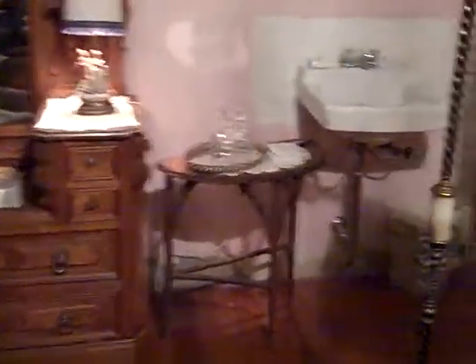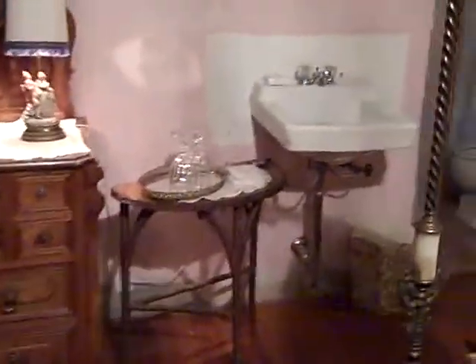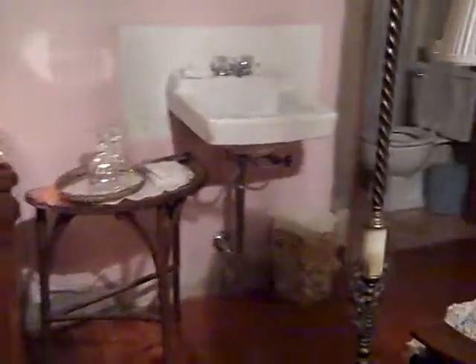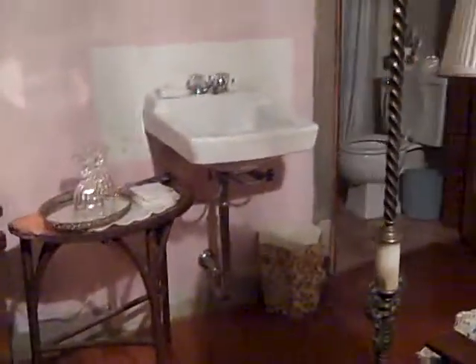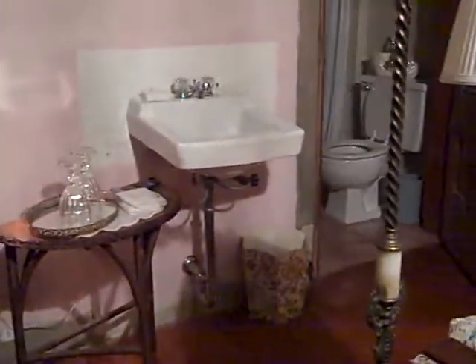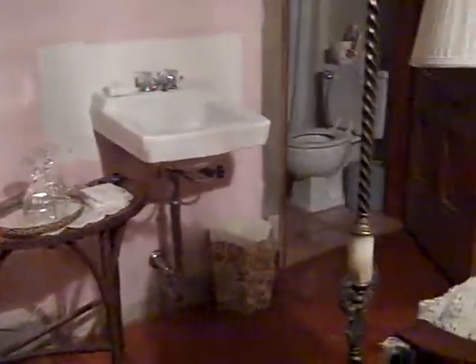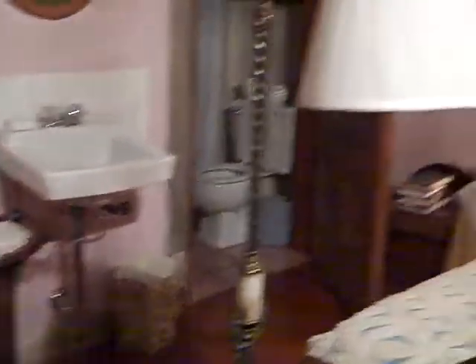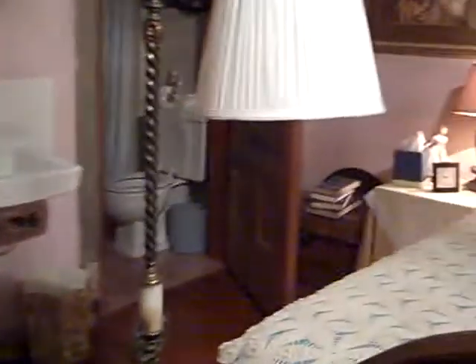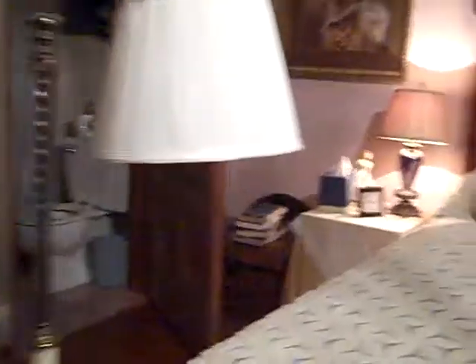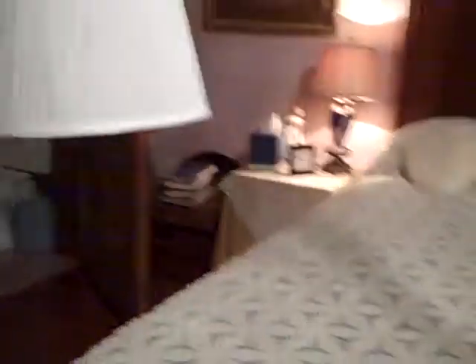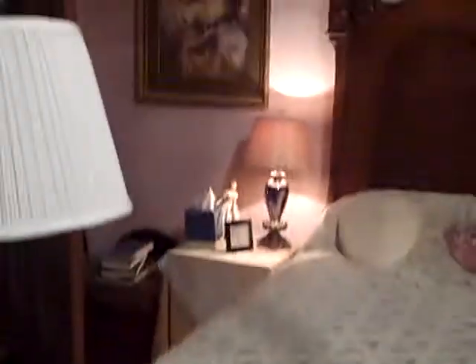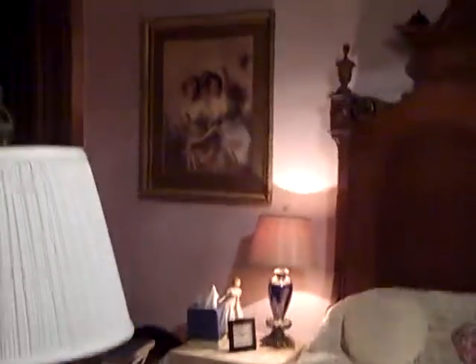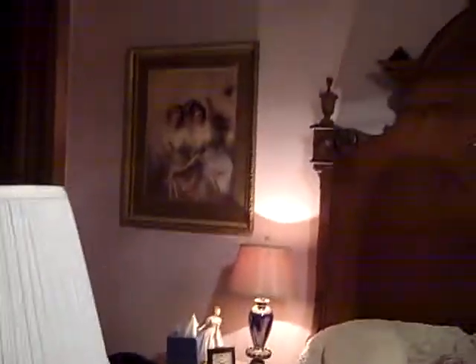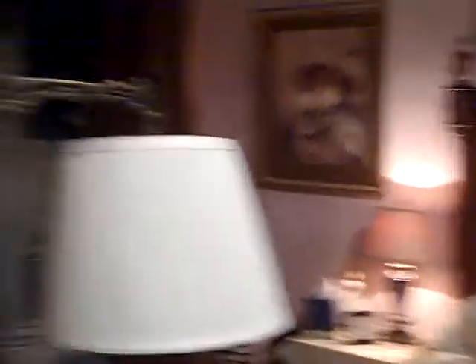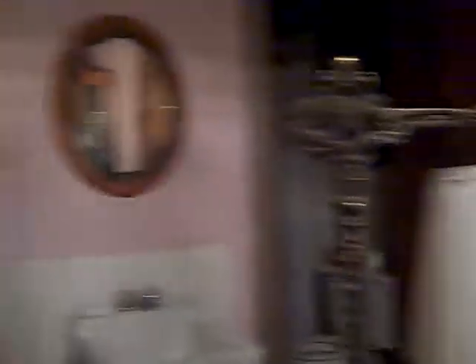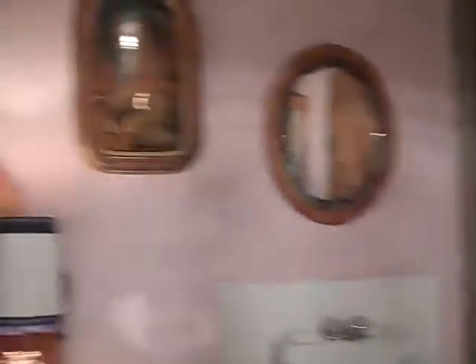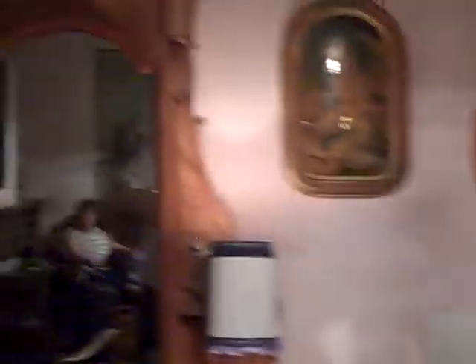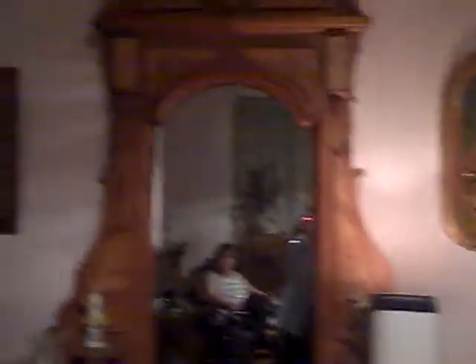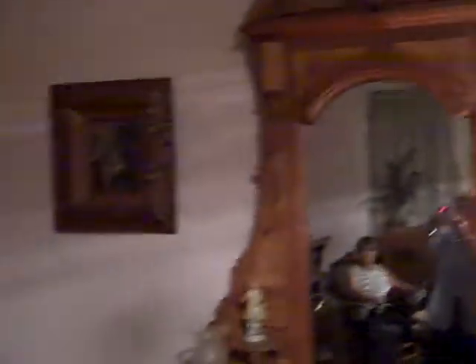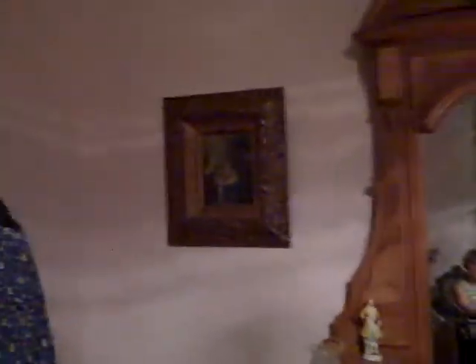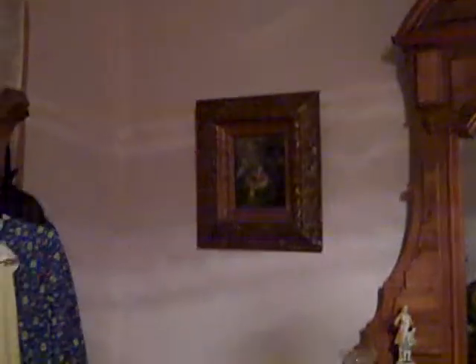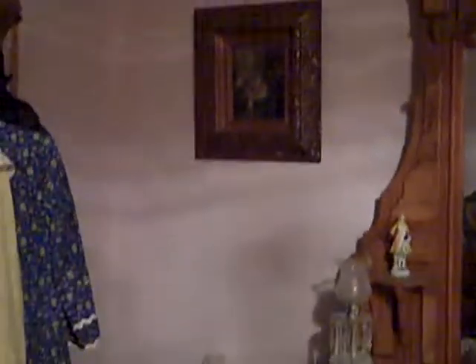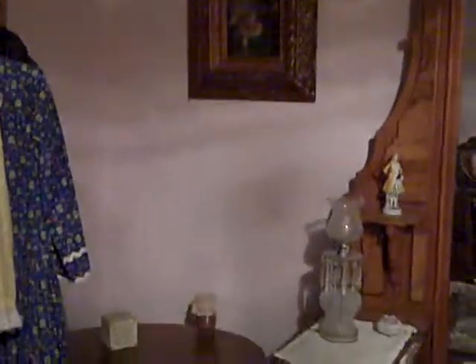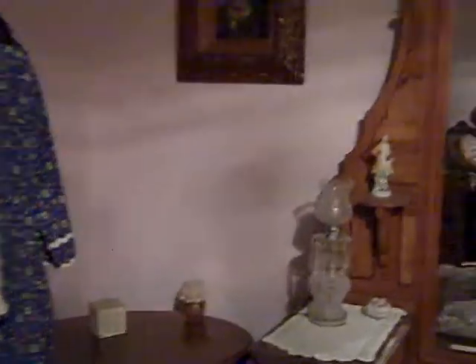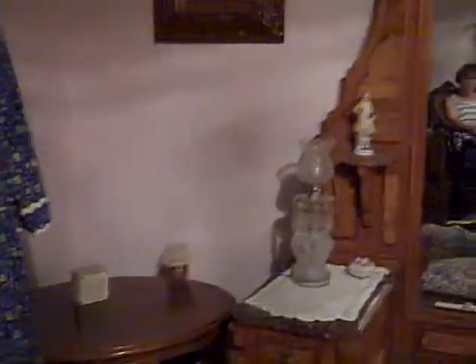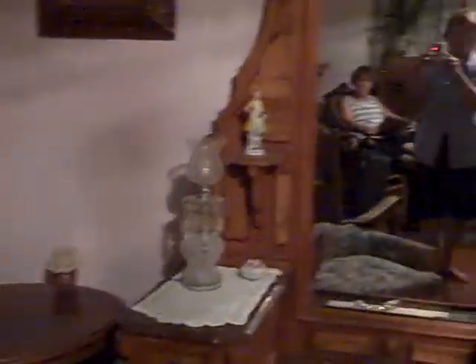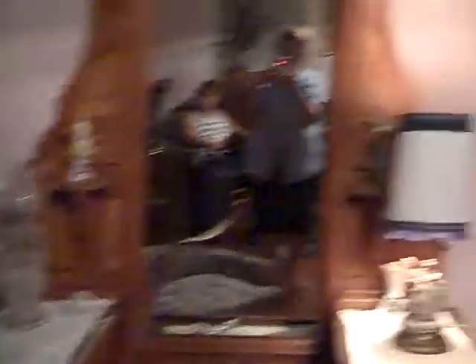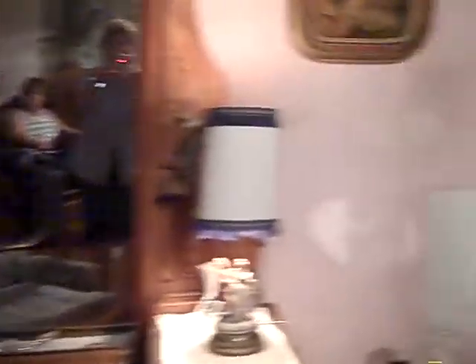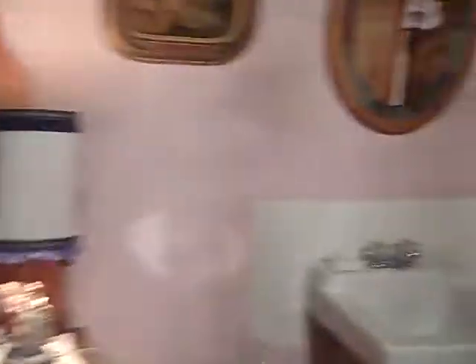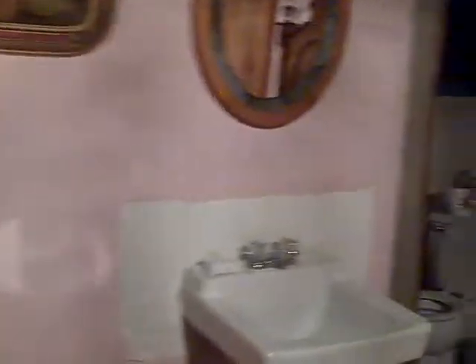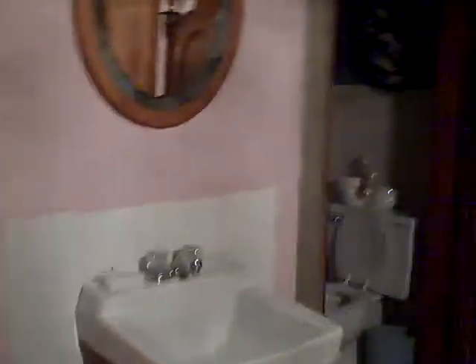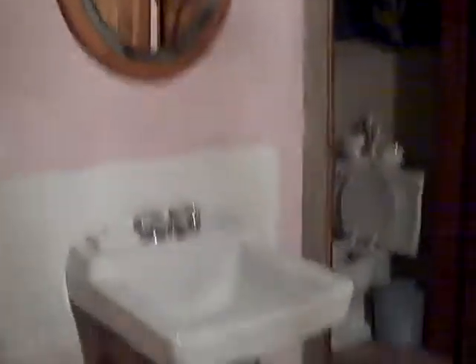We have a sink in our bedroom. We have lots of old pictures and lamps. This man who owns this place spends his time at auctions, he says, and there's one just five blocks away that he can go to.